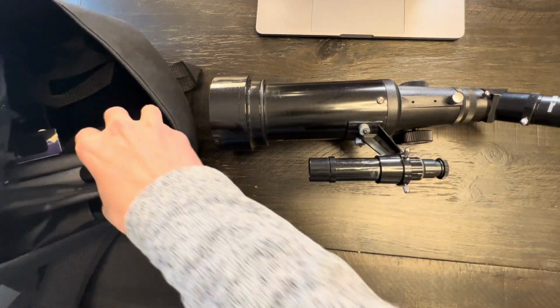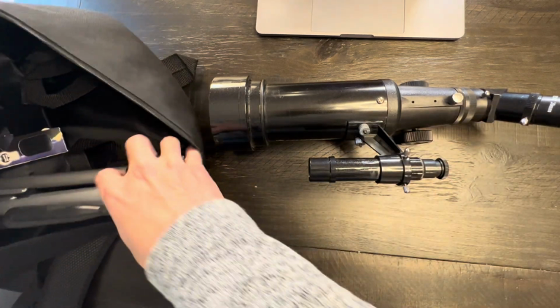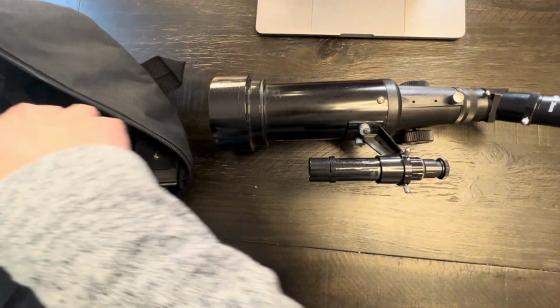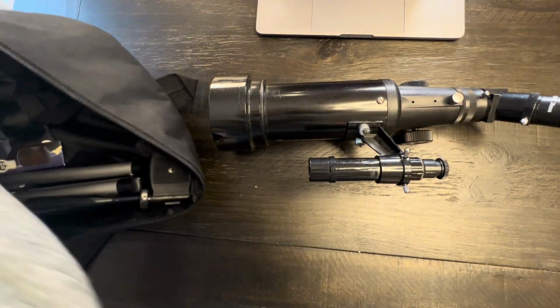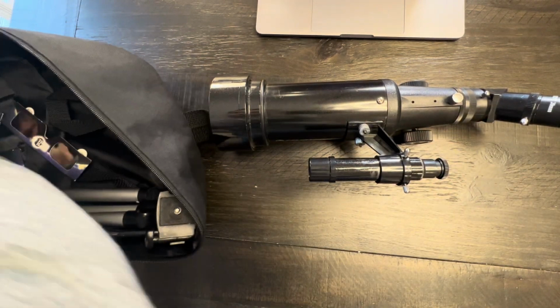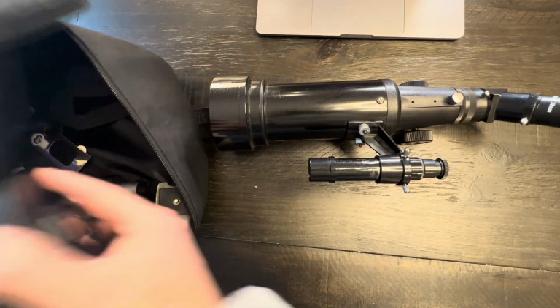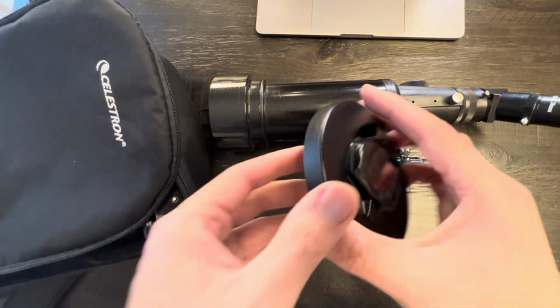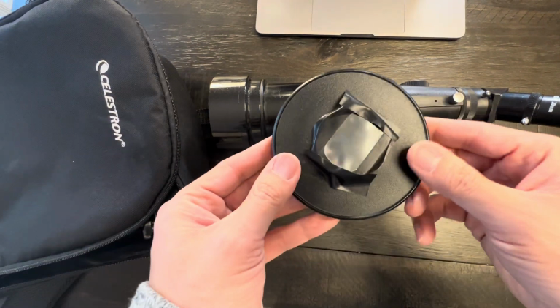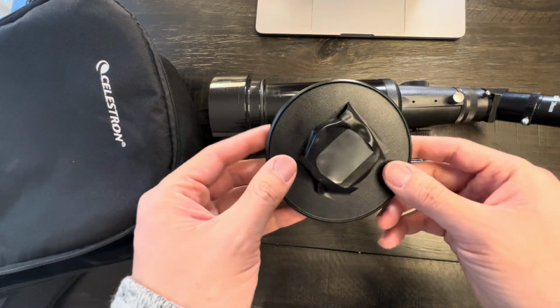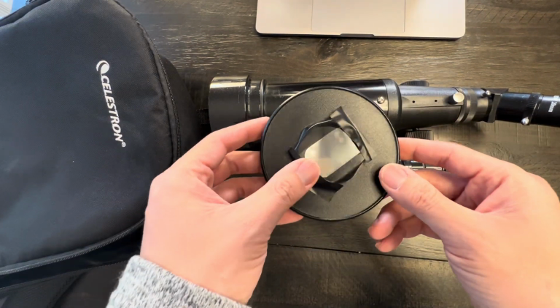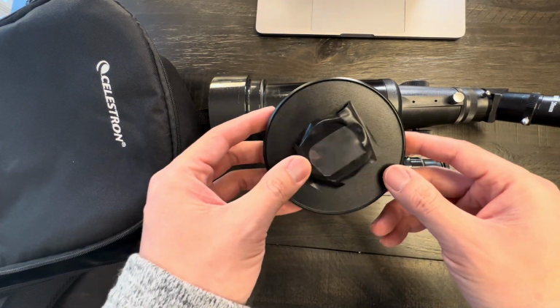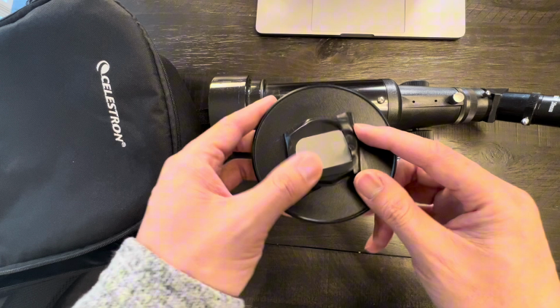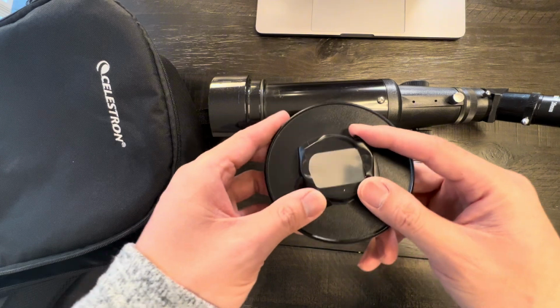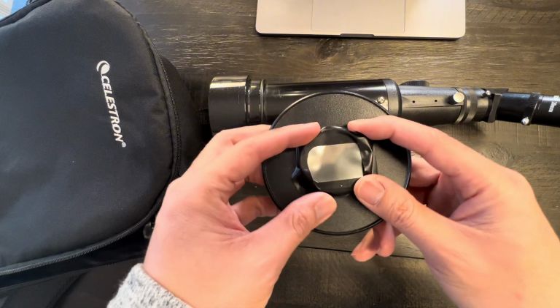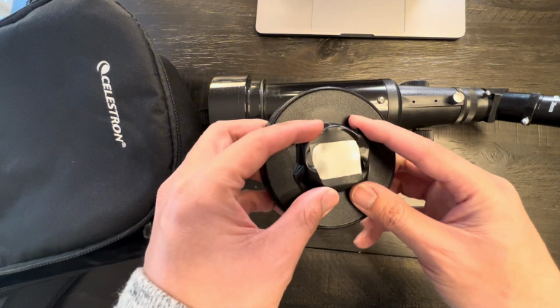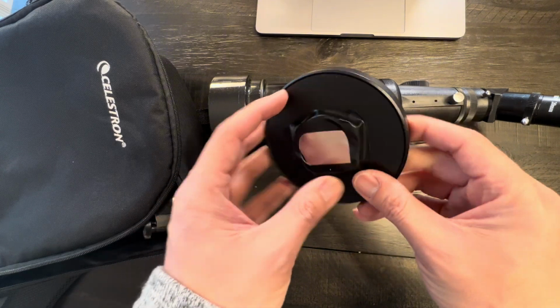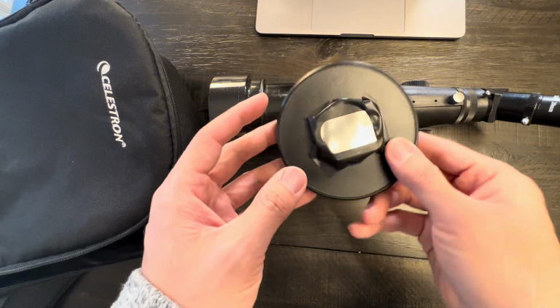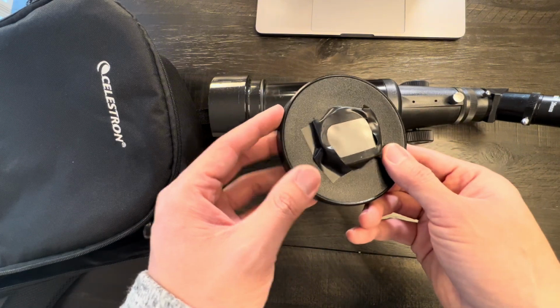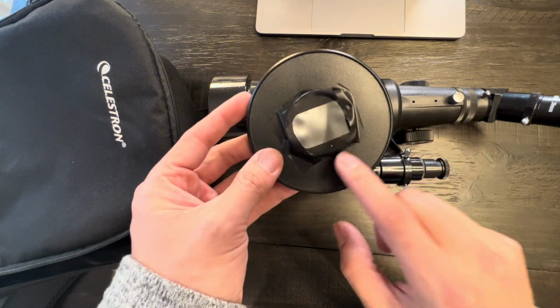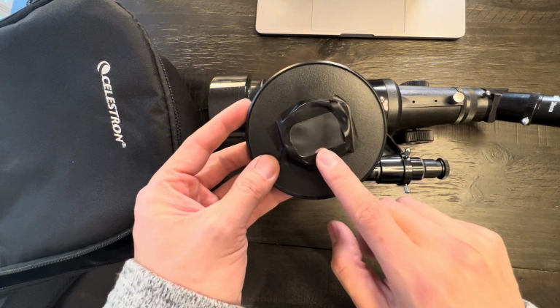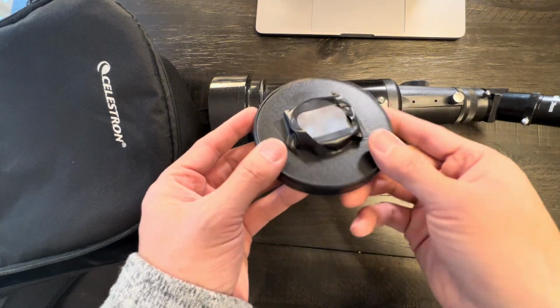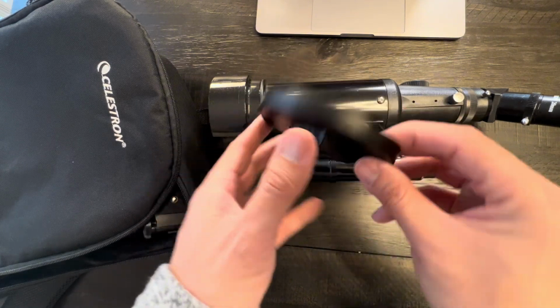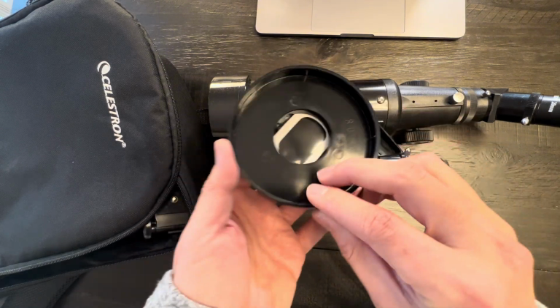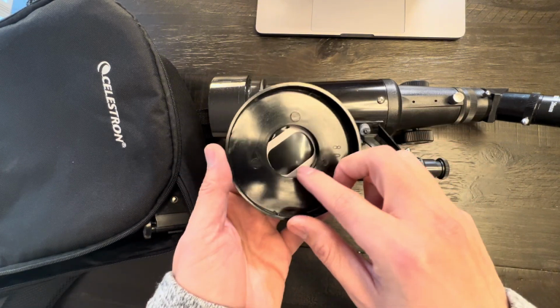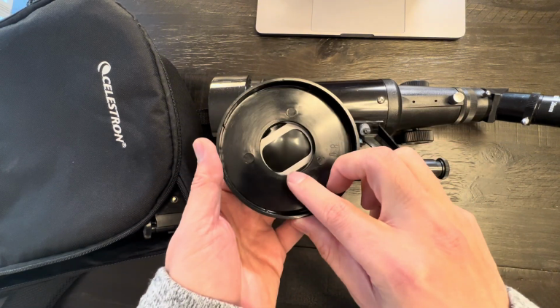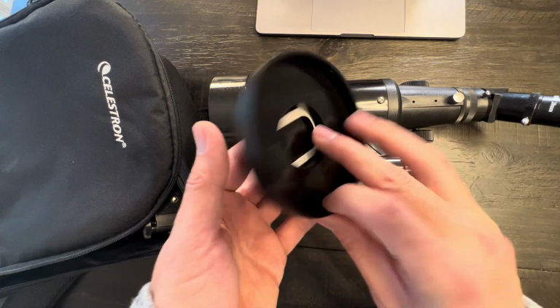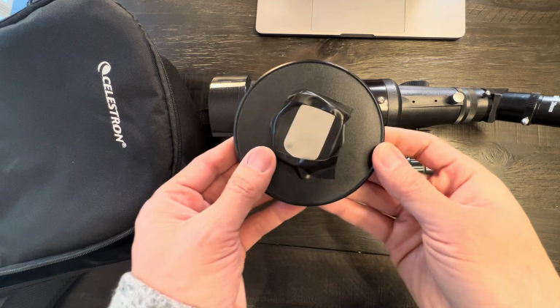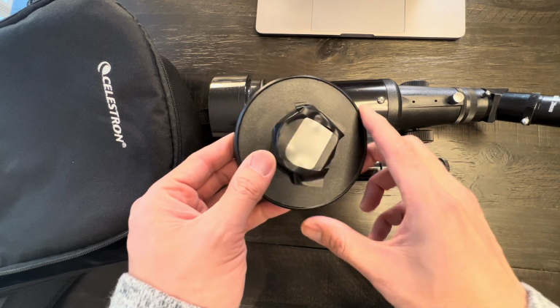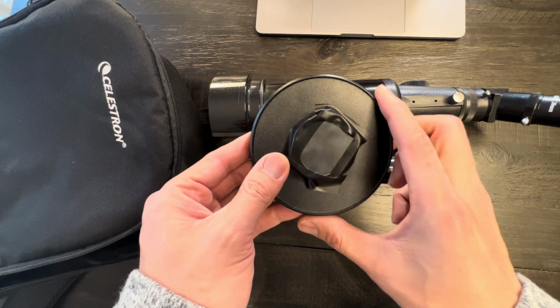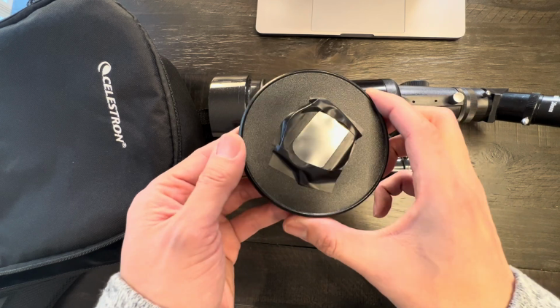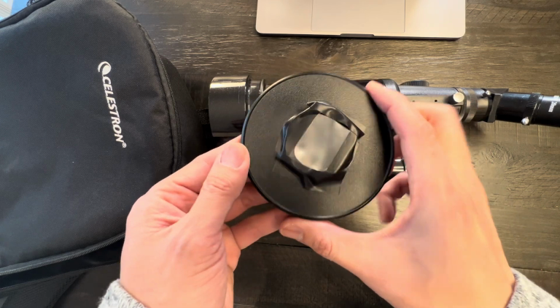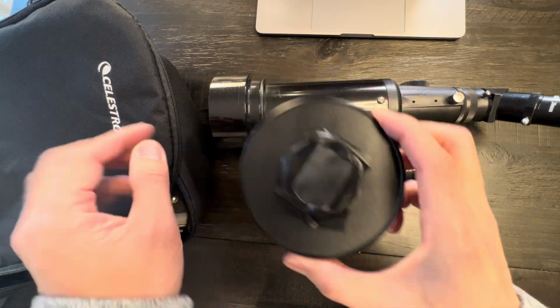It also comes with covers for all the lenses. We recently went to go see the eclipse and kind of made a makeshift filter for the telescope. I got some really great photos of the eclipse using this.